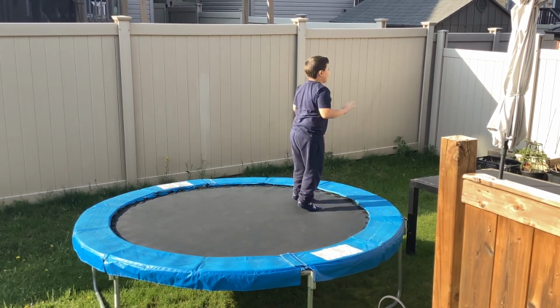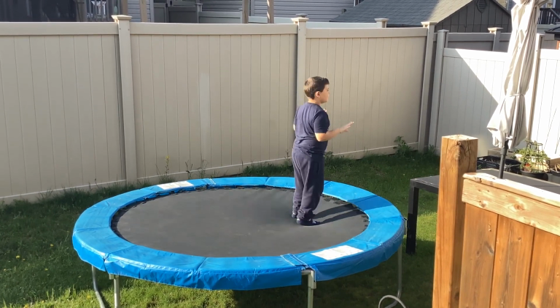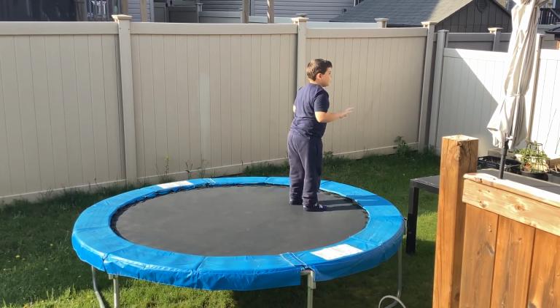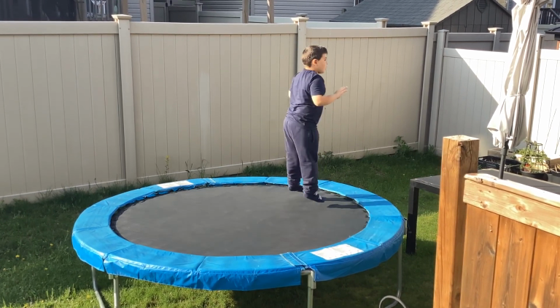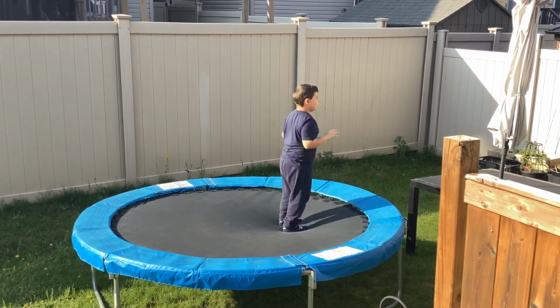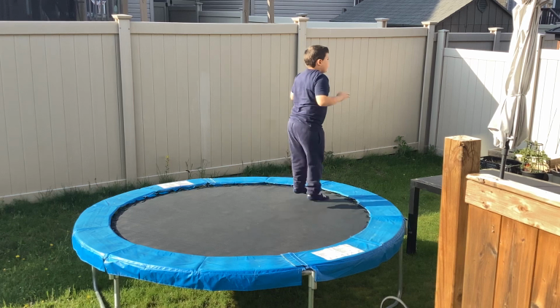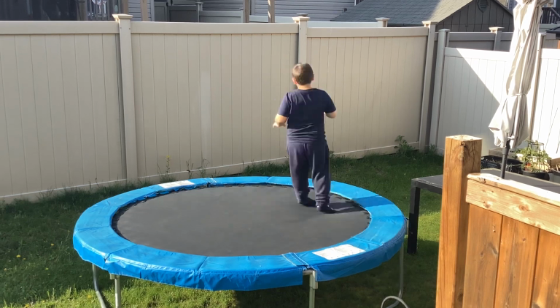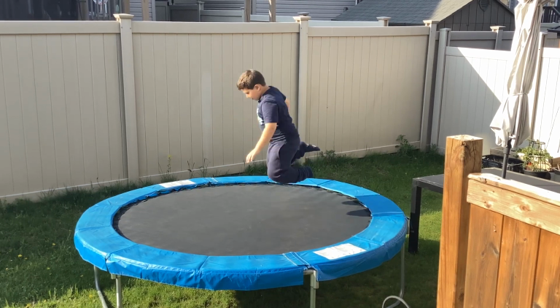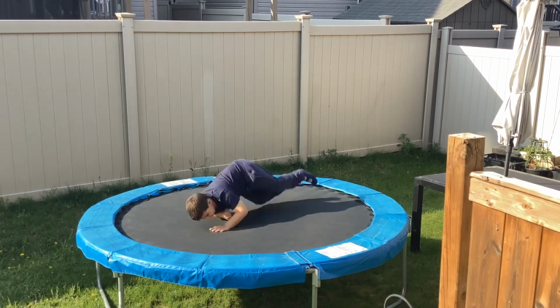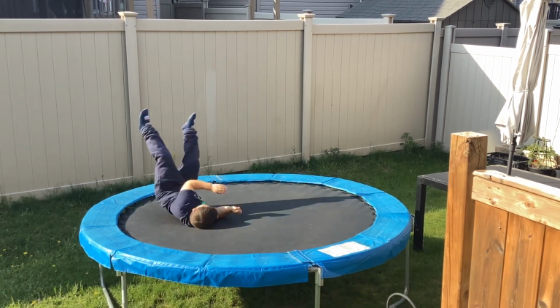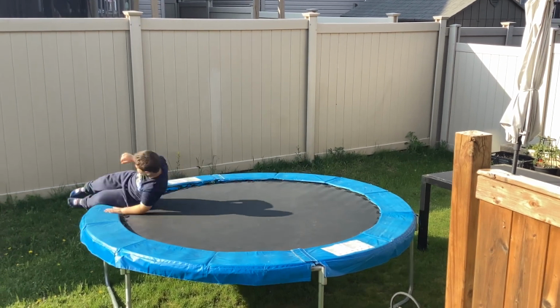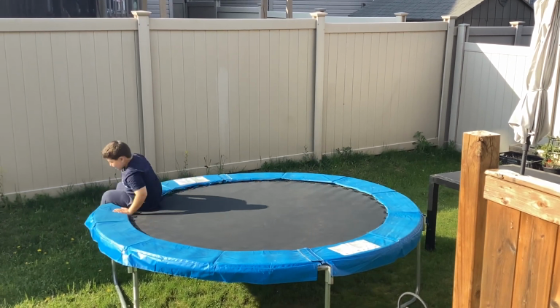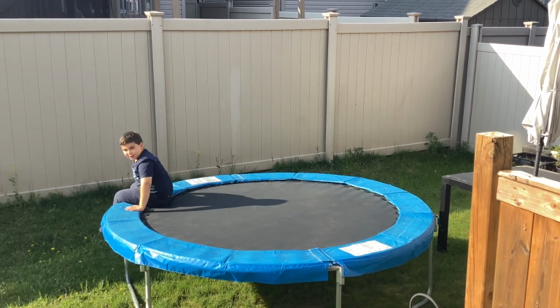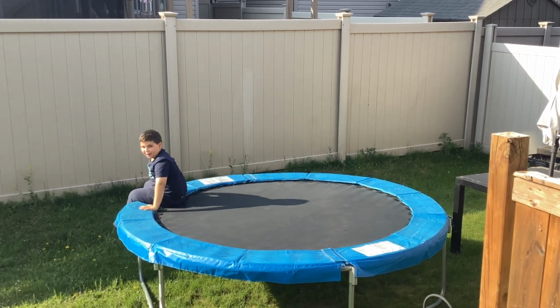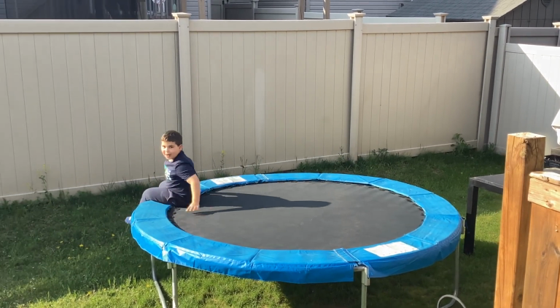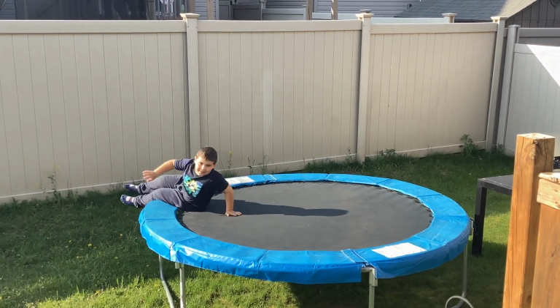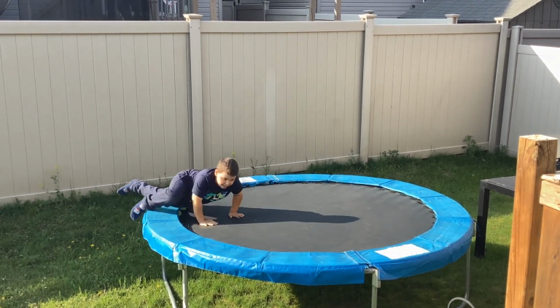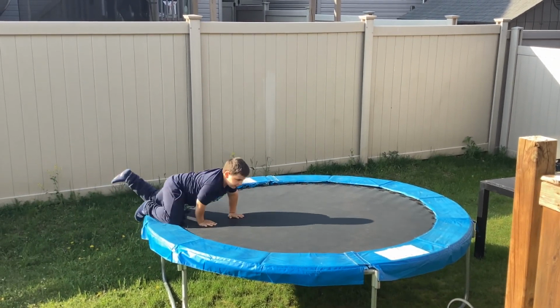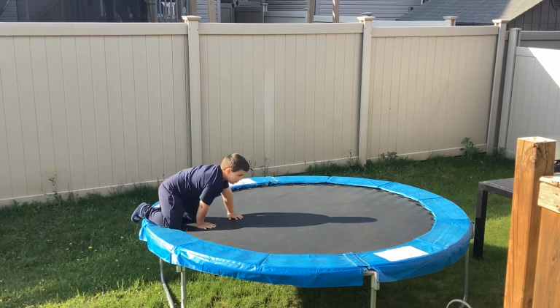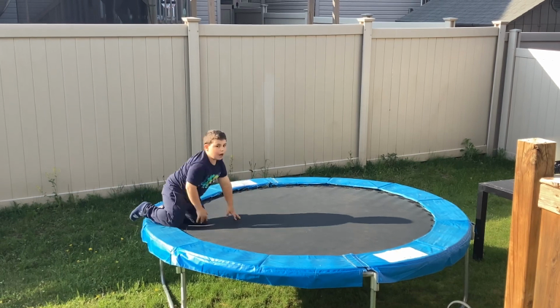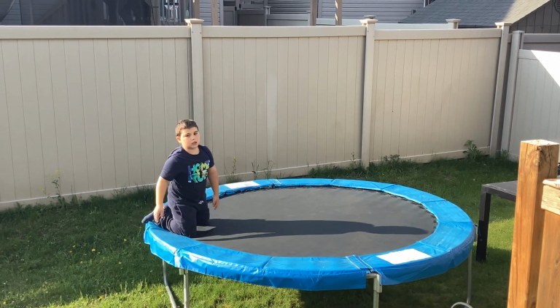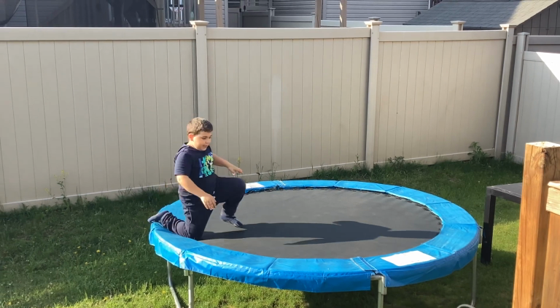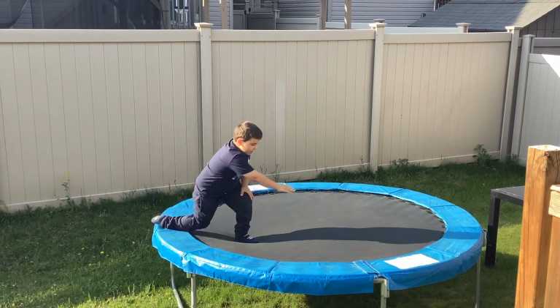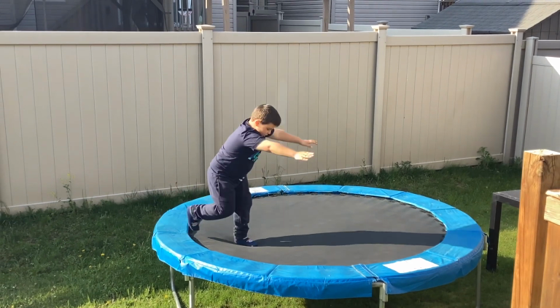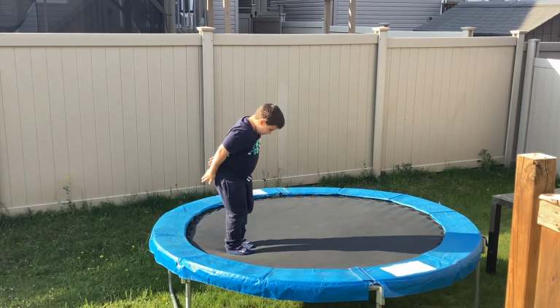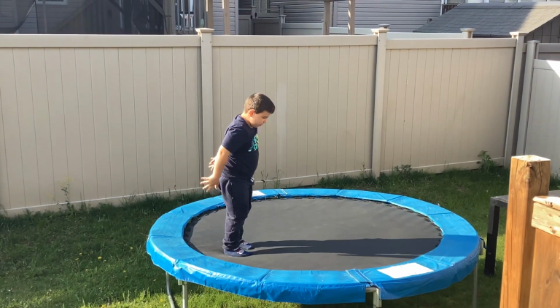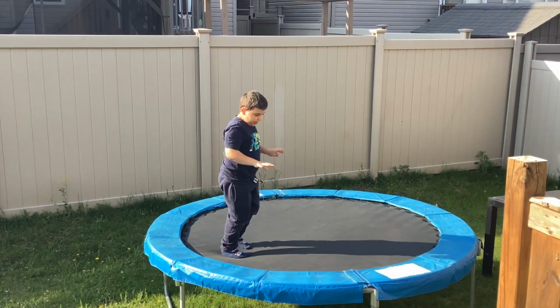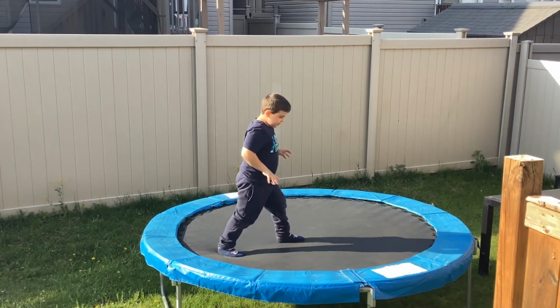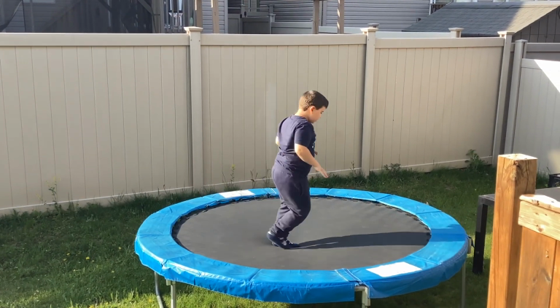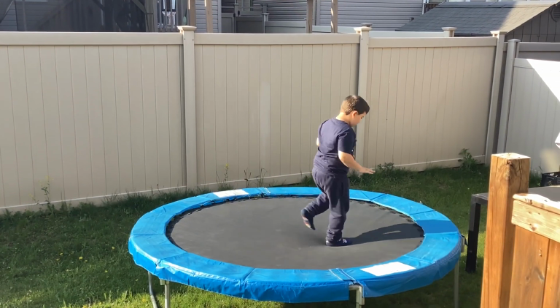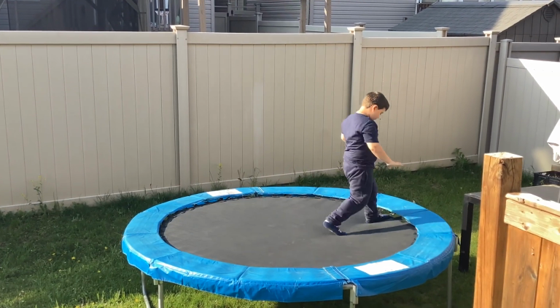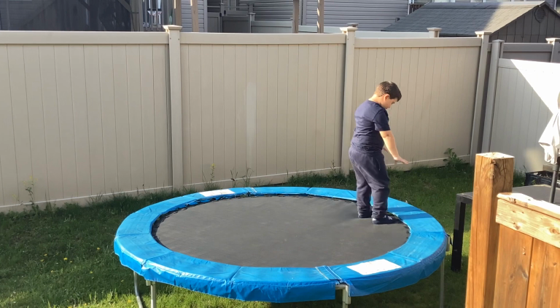First, you want to make sure you don't get off the trampoline. That's why you need a trampoline just this size, so you want to stay on.